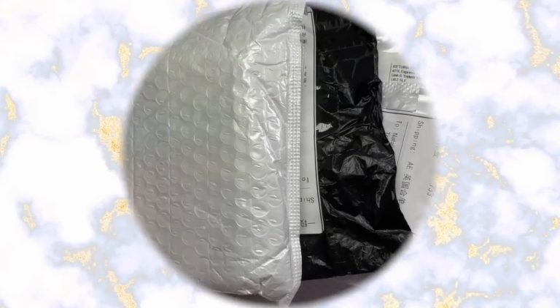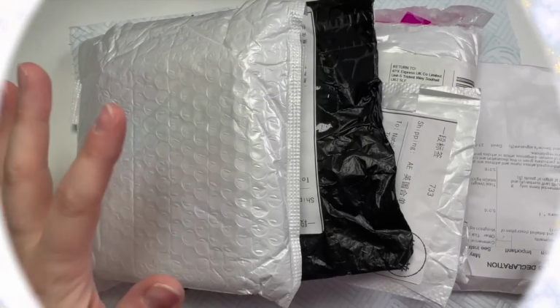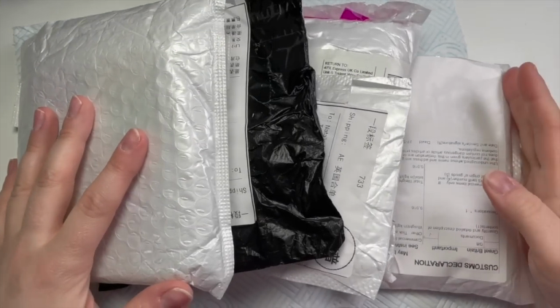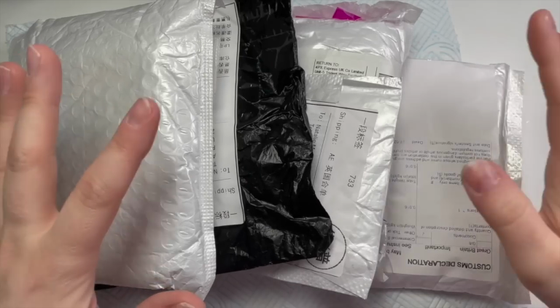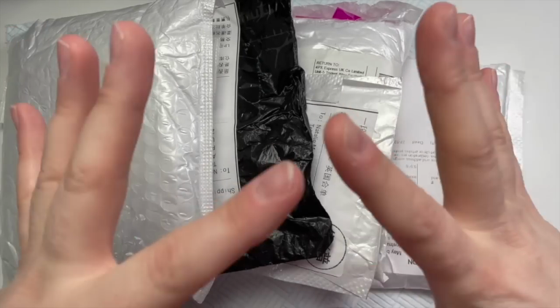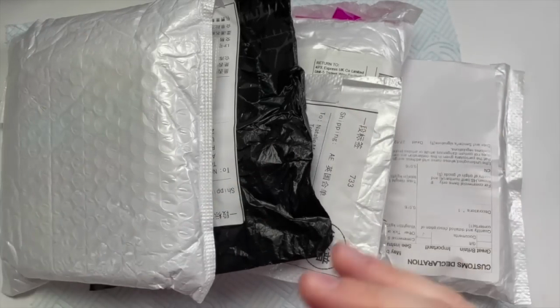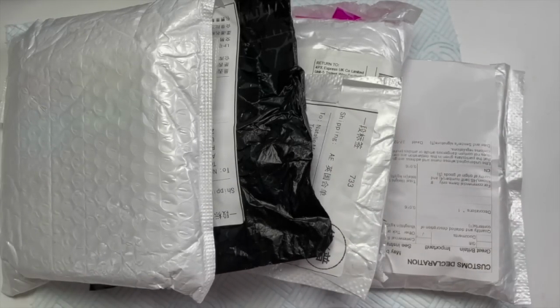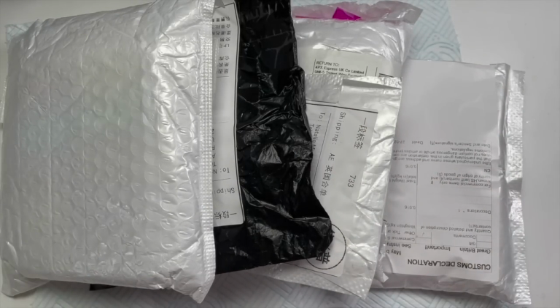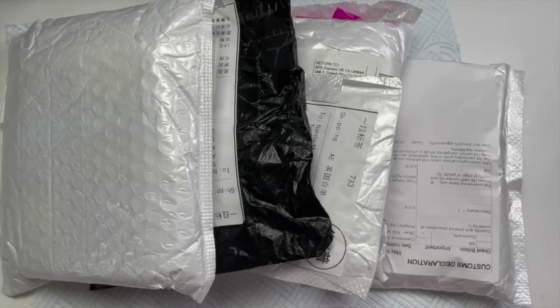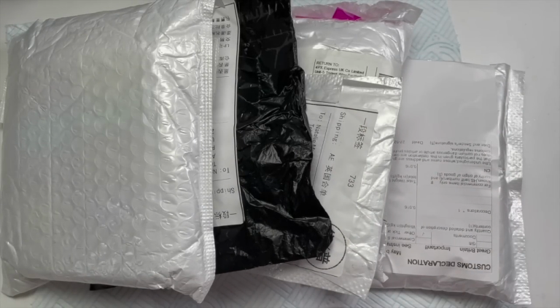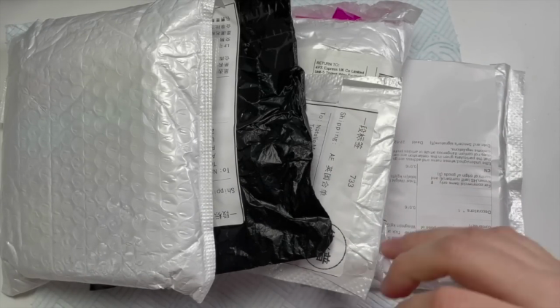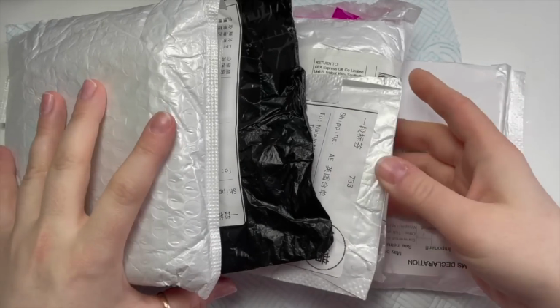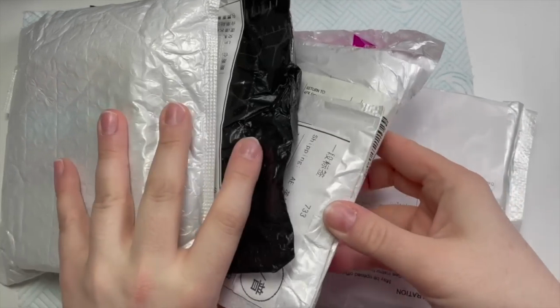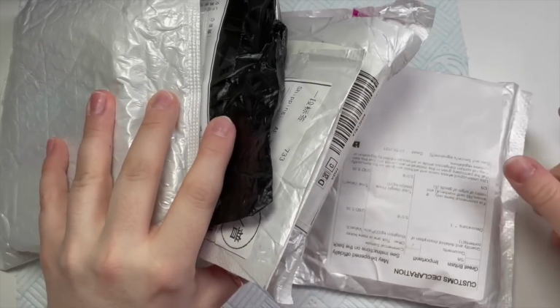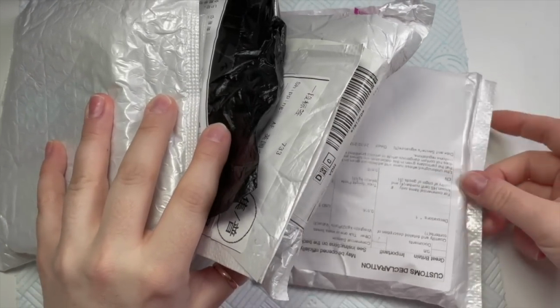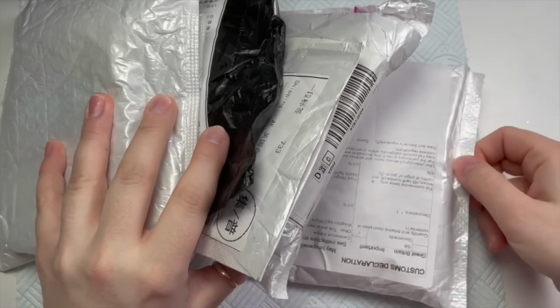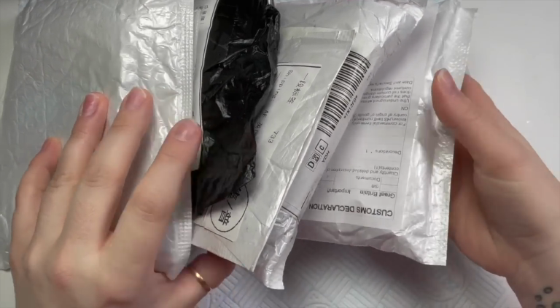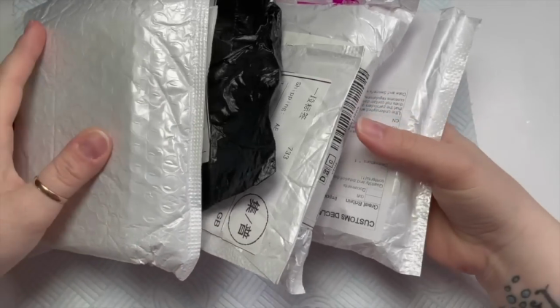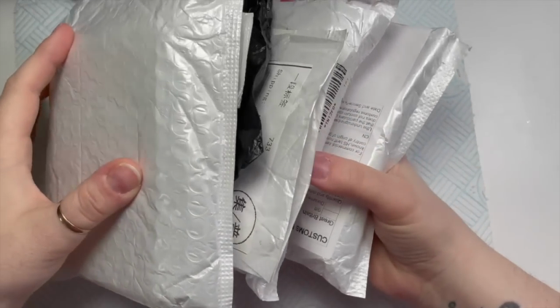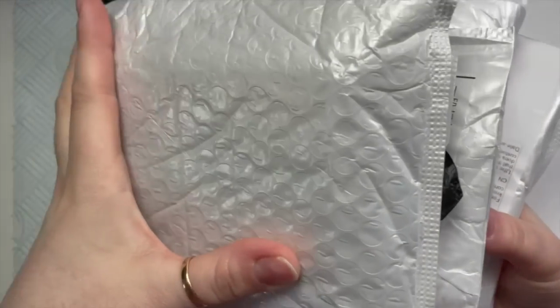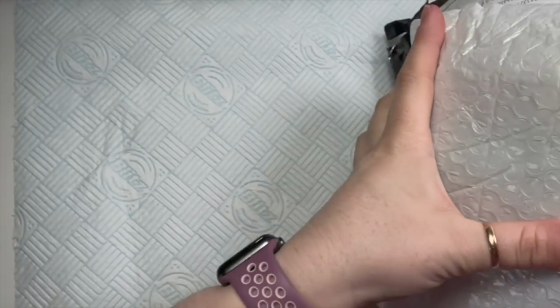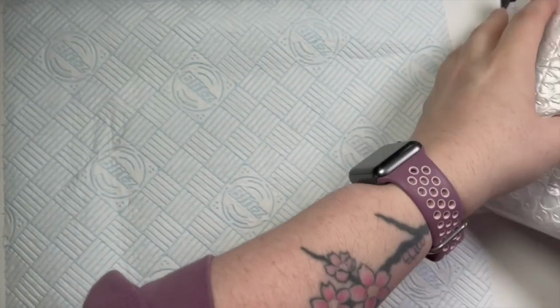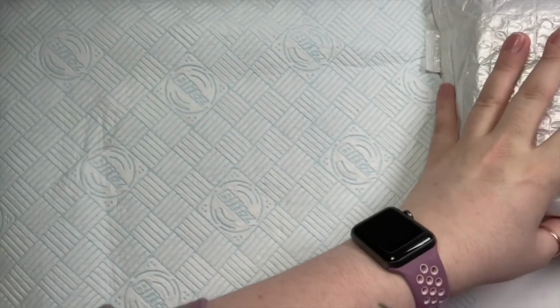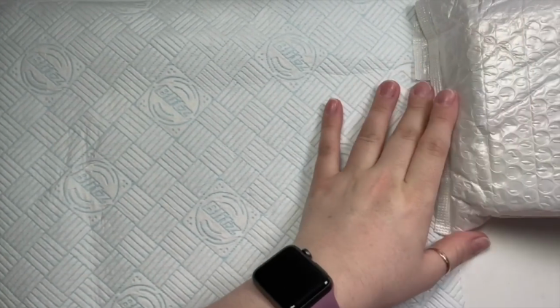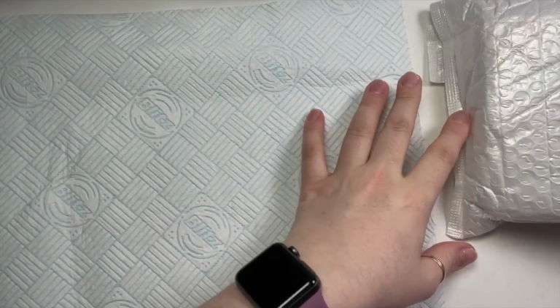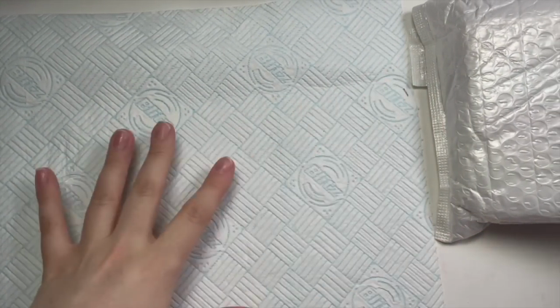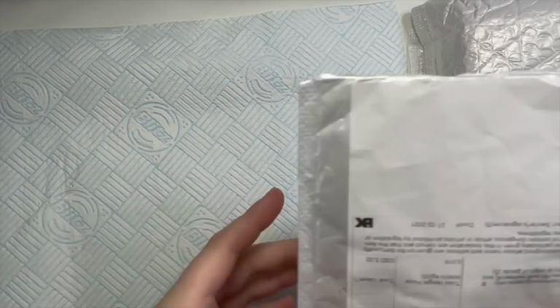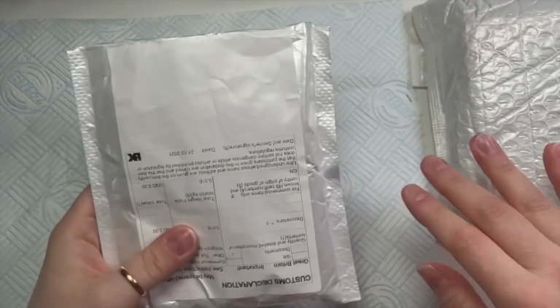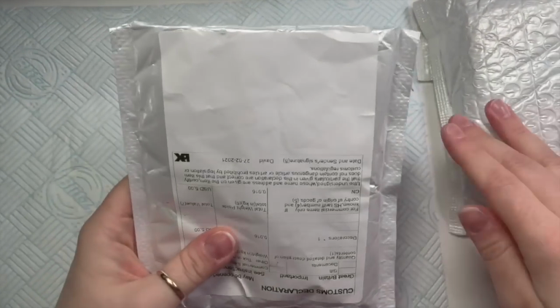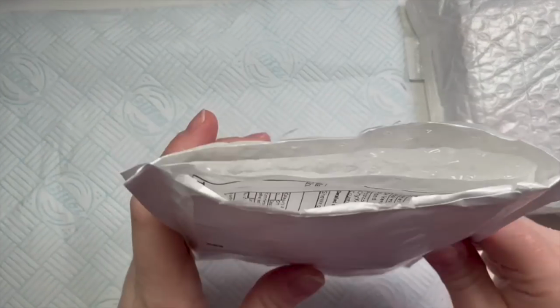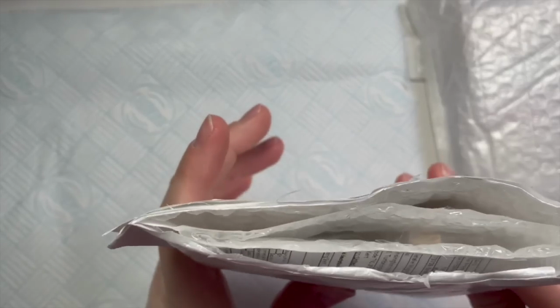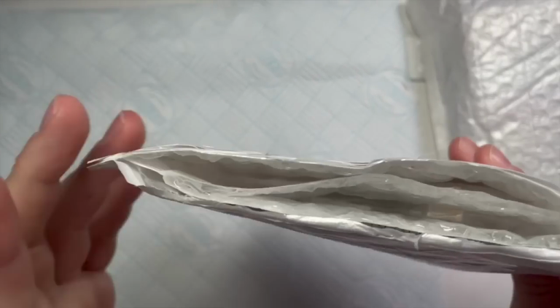Hi everyone, welcome back to a new video. In today's video I'm going to be doing this little AliExpress haul because I have no video ready for today. Hashtag useless moo moo.